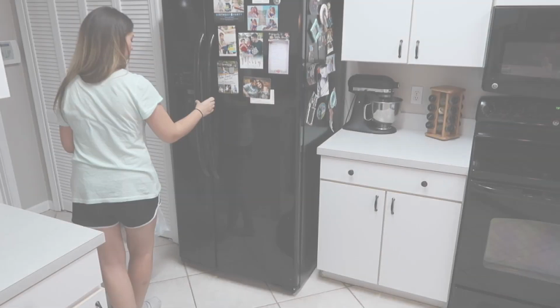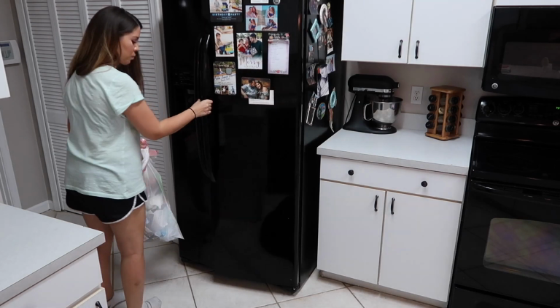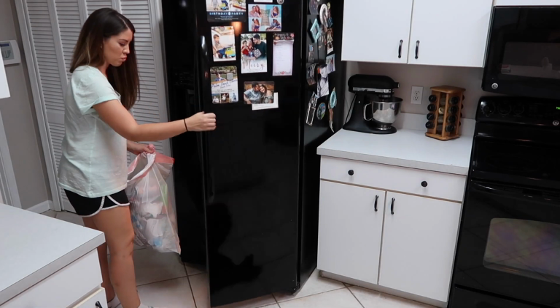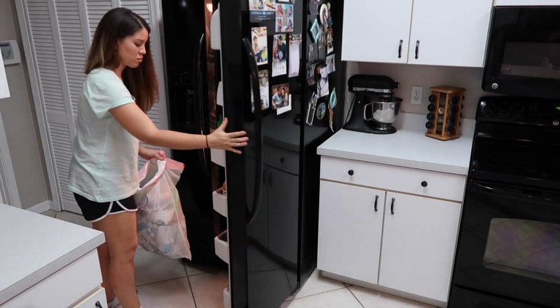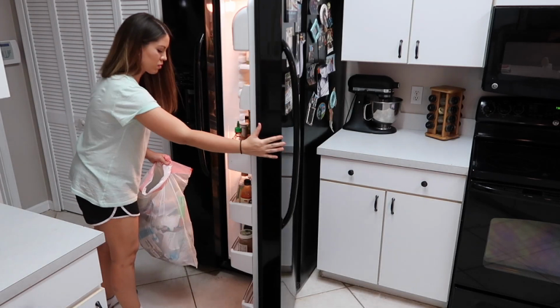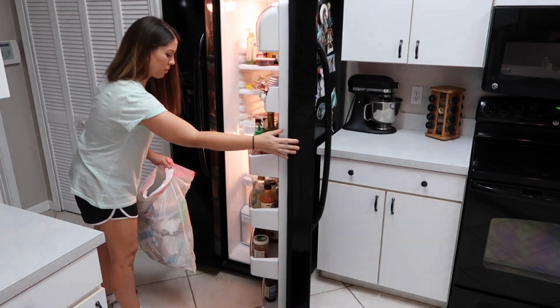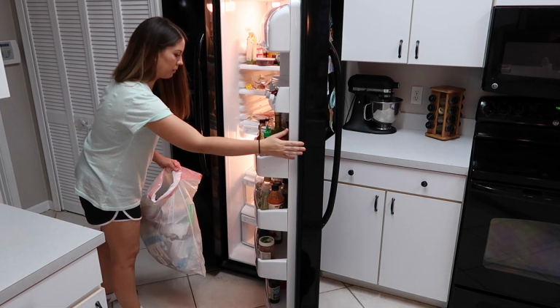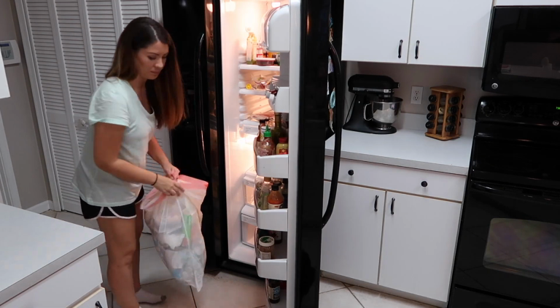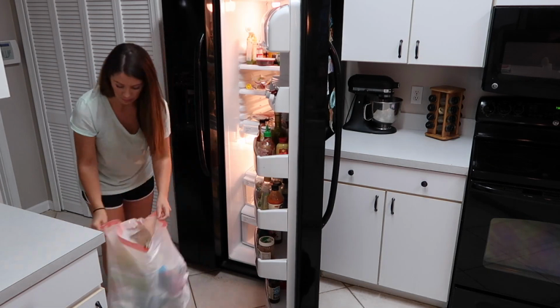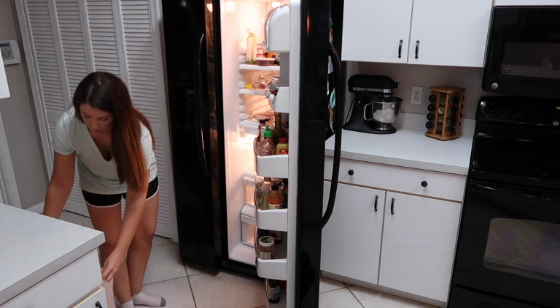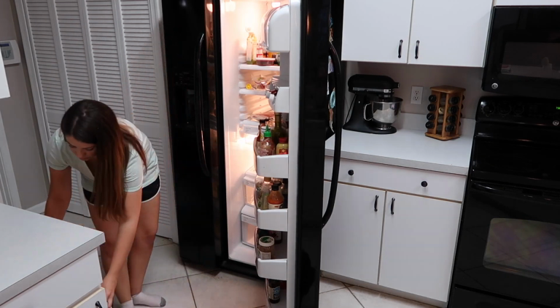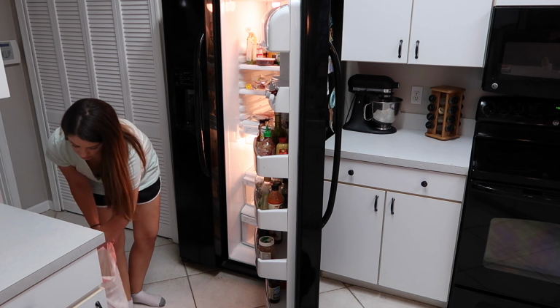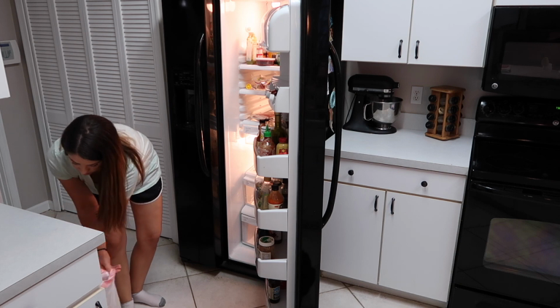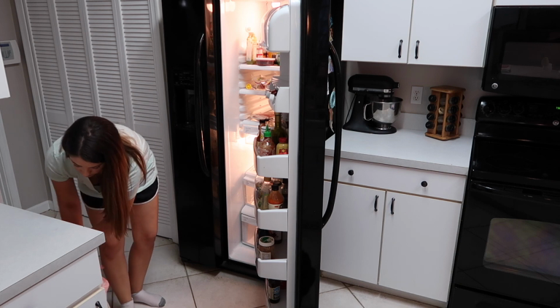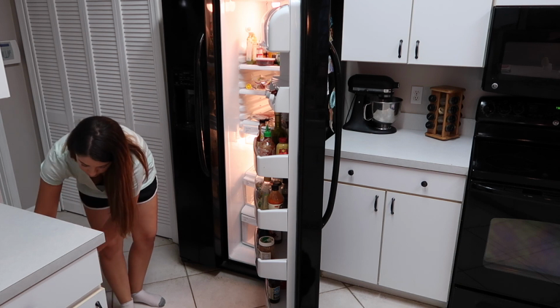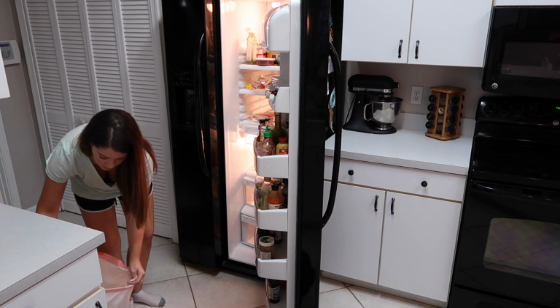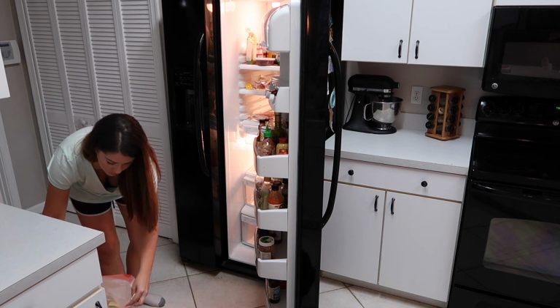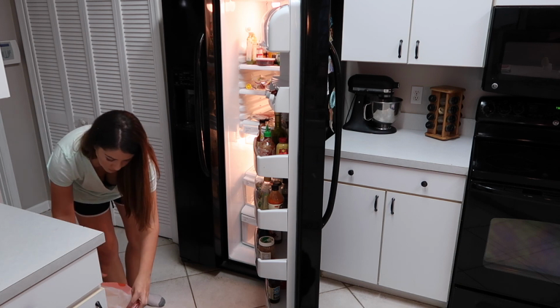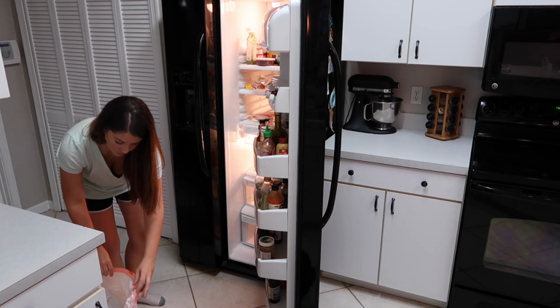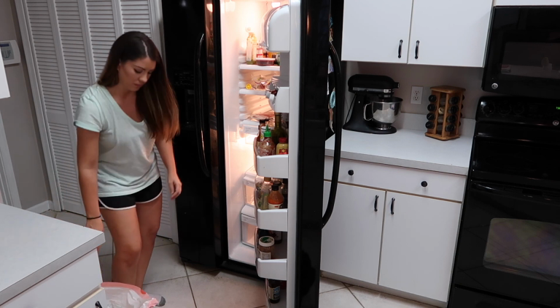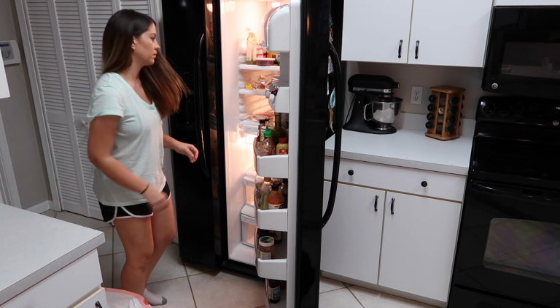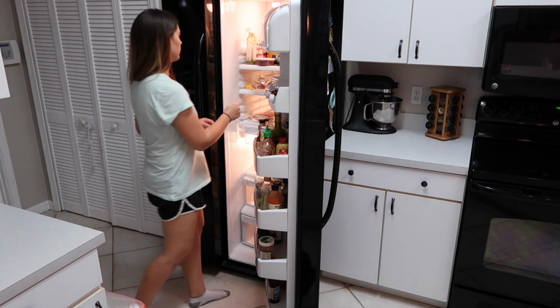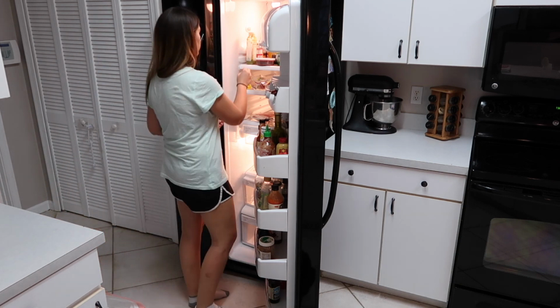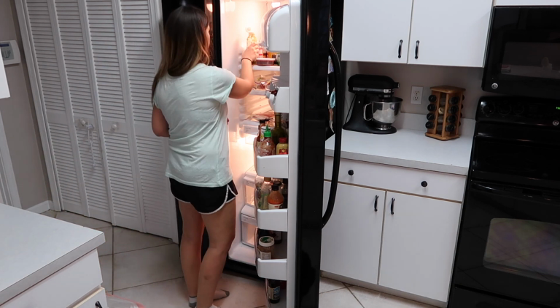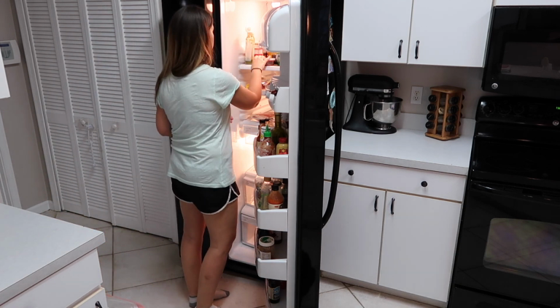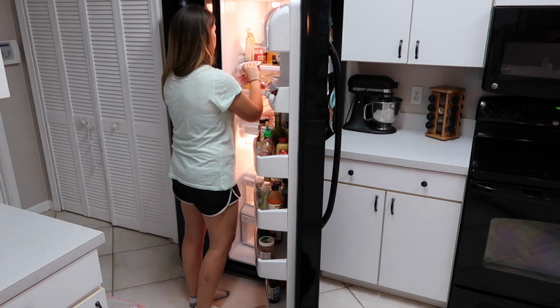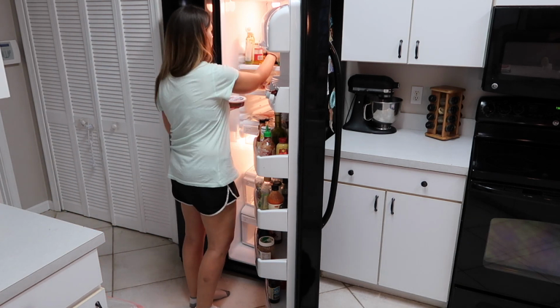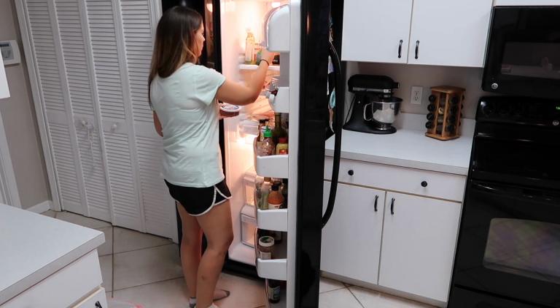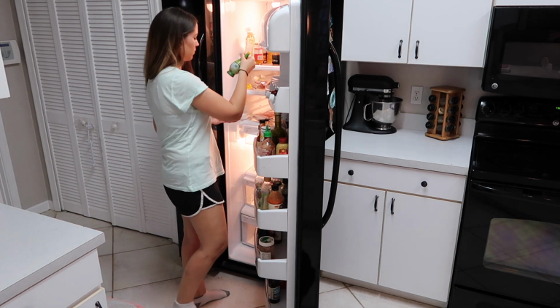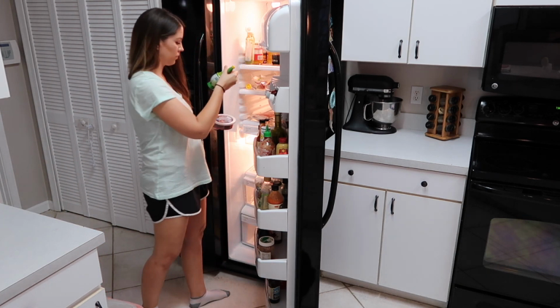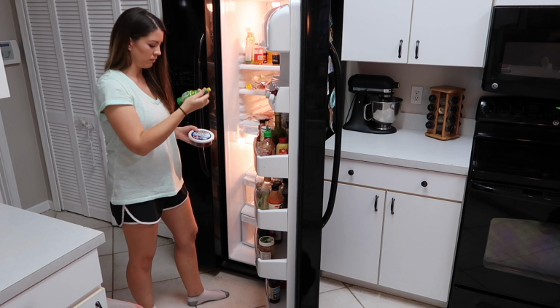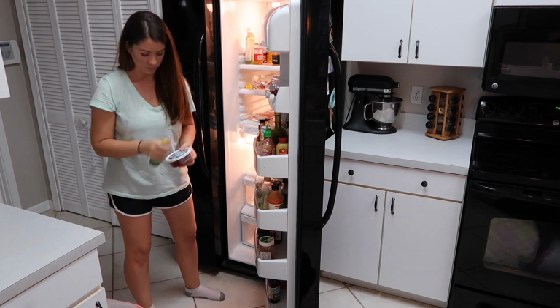Every Sunday I like to go through the refrigerator and just clean out anything that's old or expired before I take the garbage out.